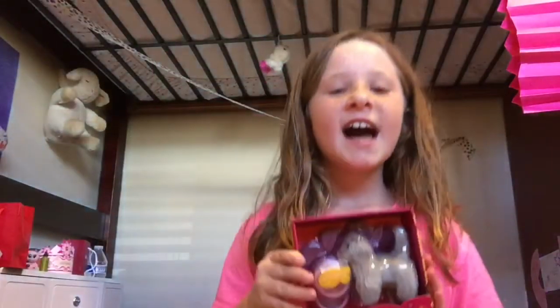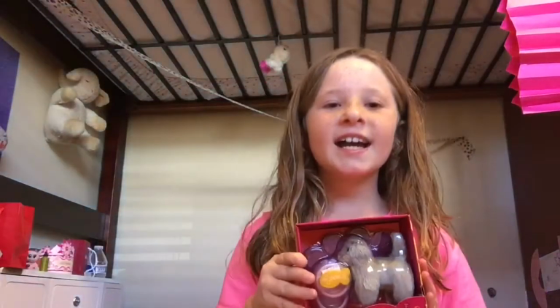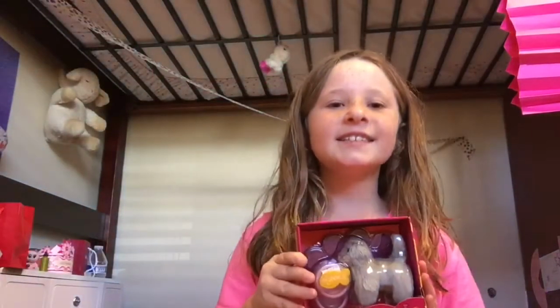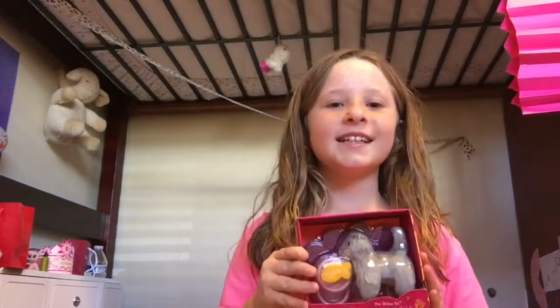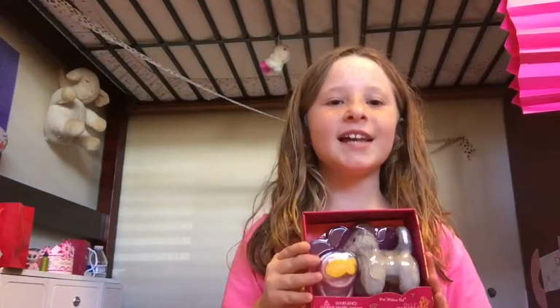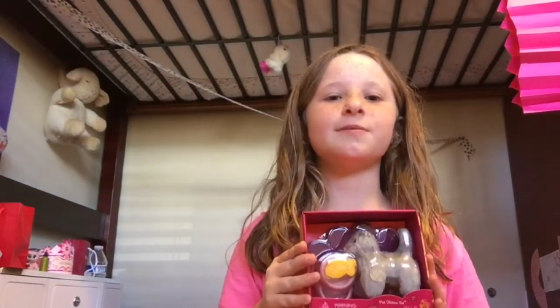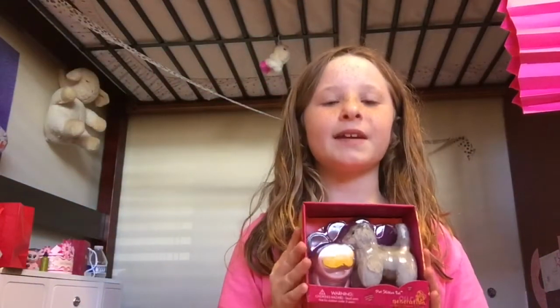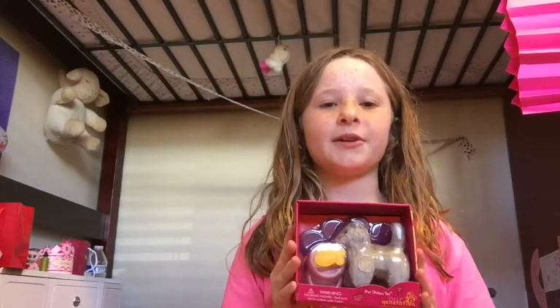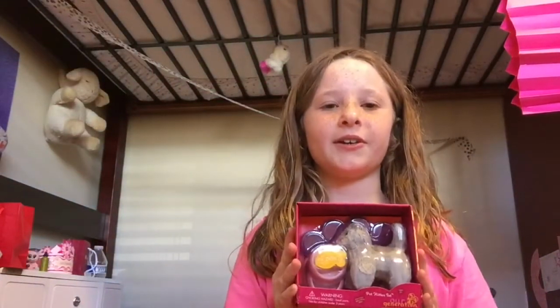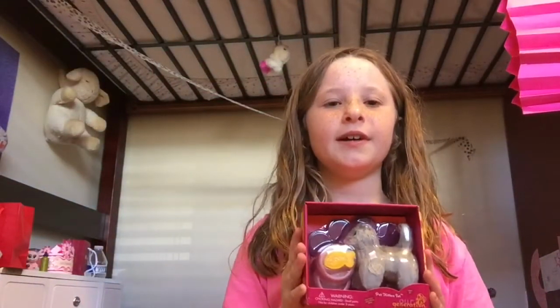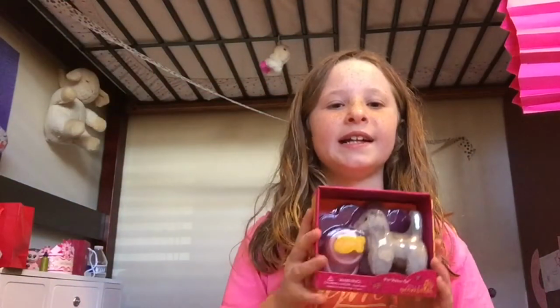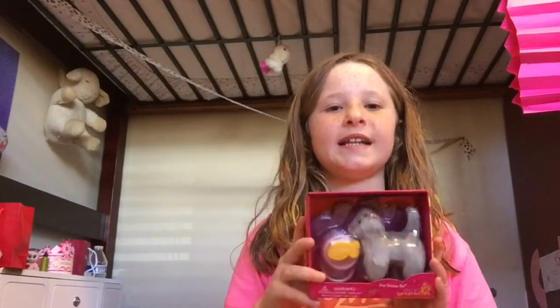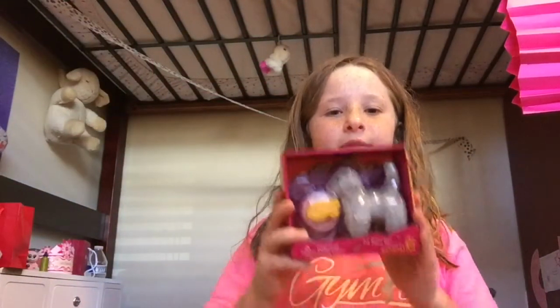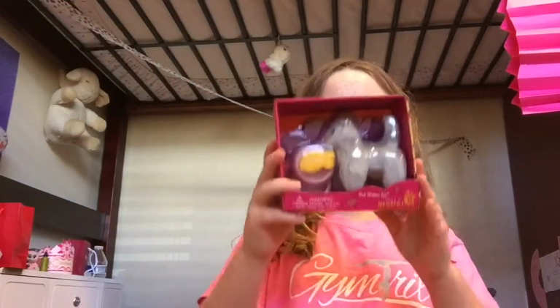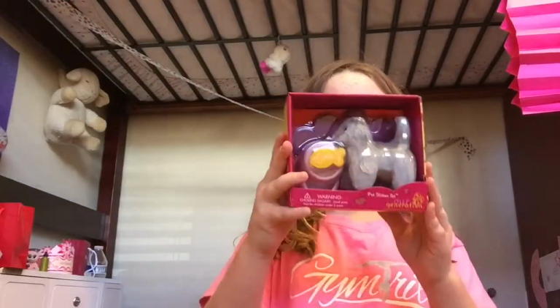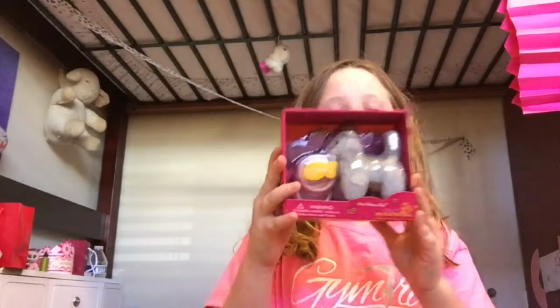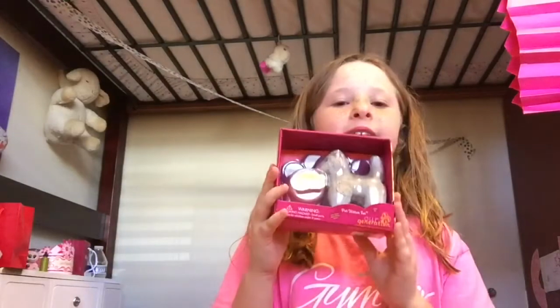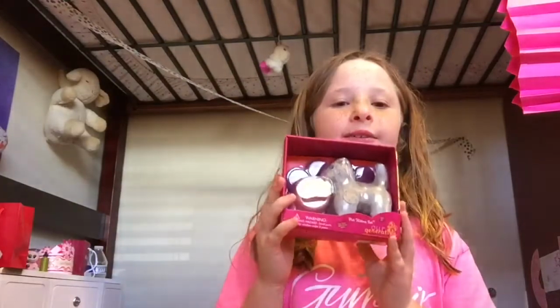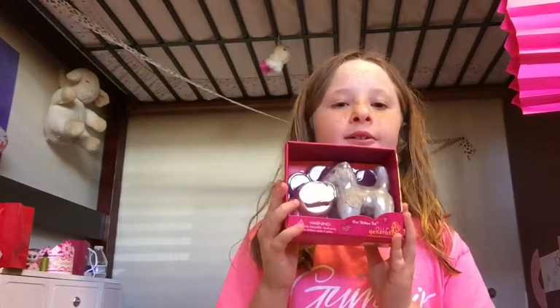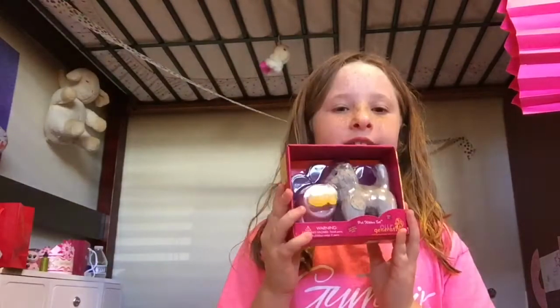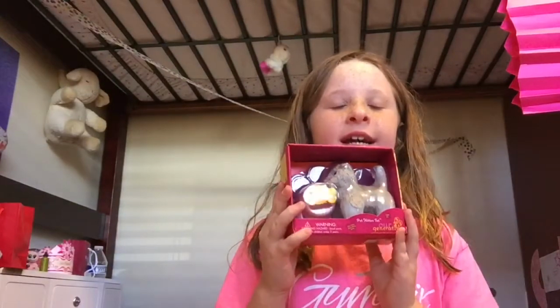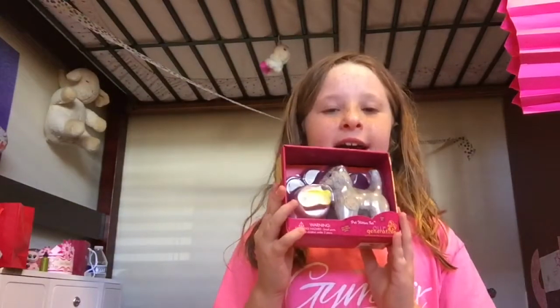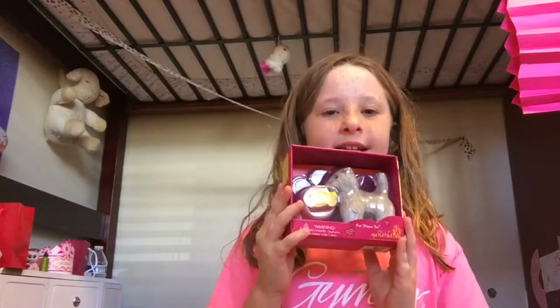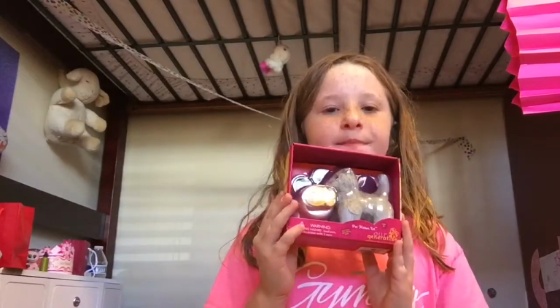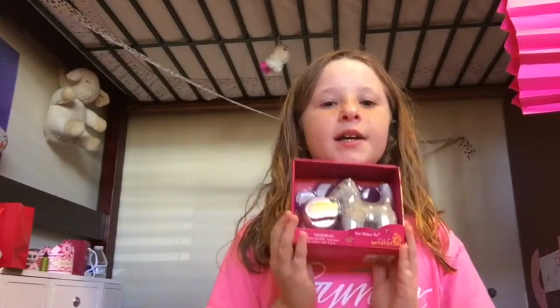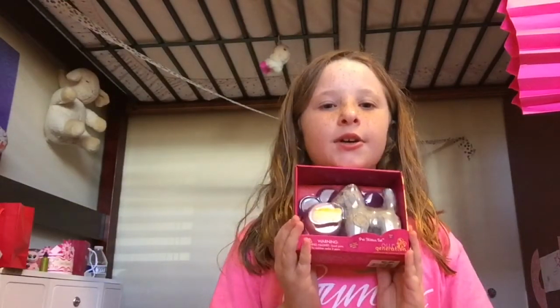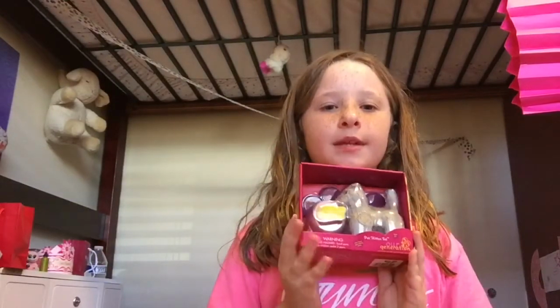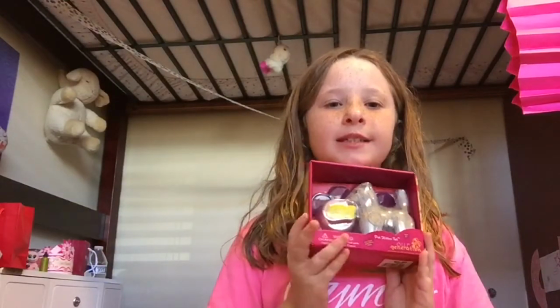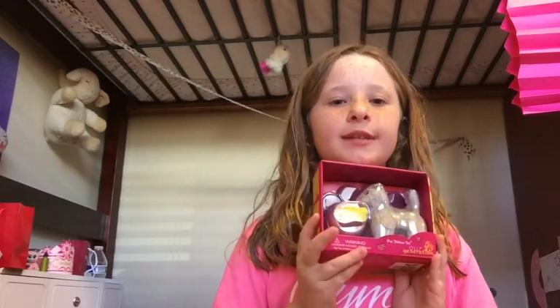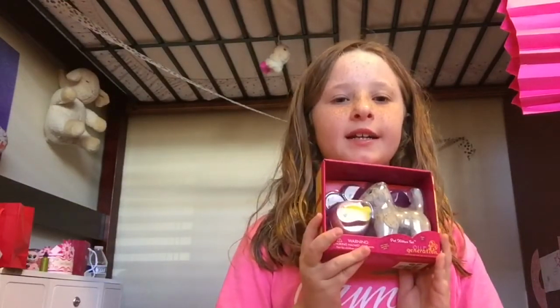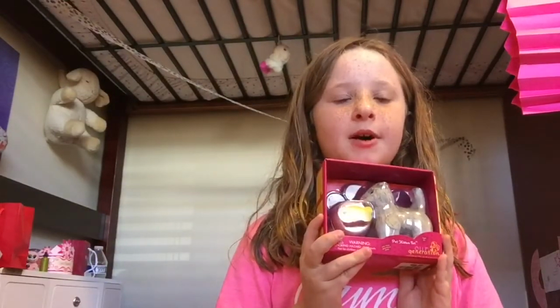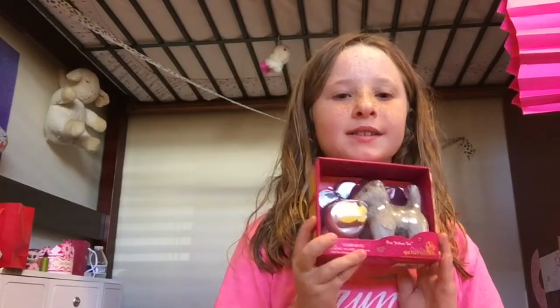Hi guys, it's Kayla from Live Like an American Girl and today I'm going to be unboxing this cute OG cat set. I'll be right back when I get it unboxed.